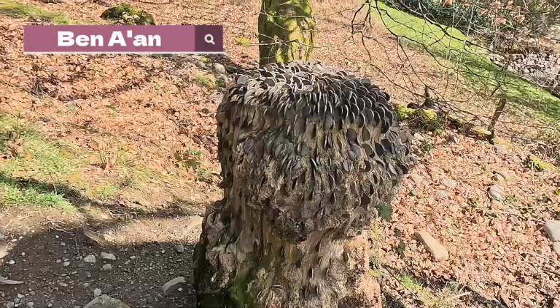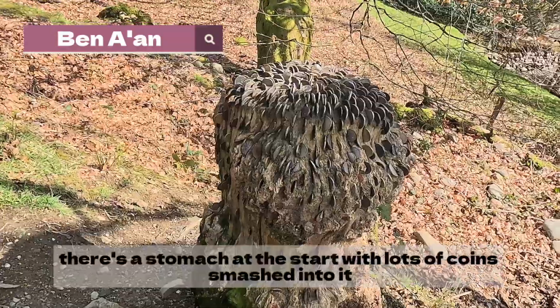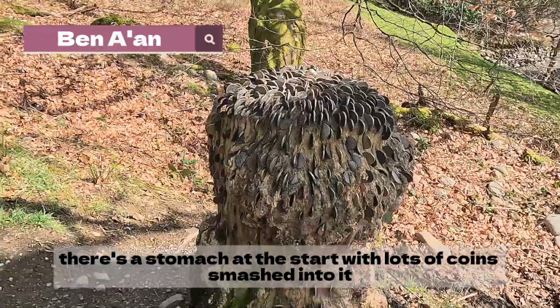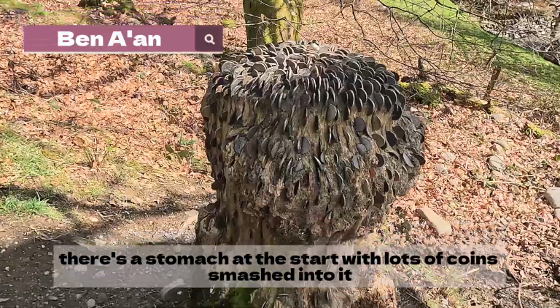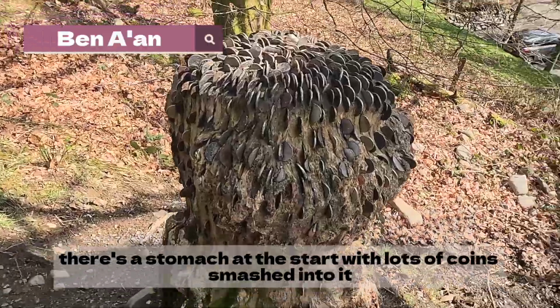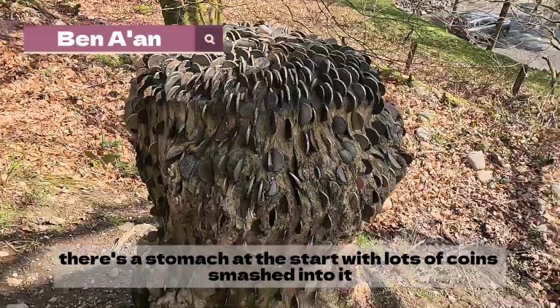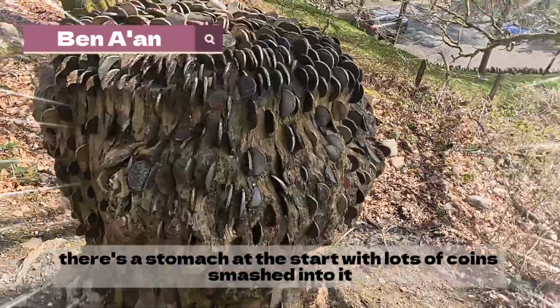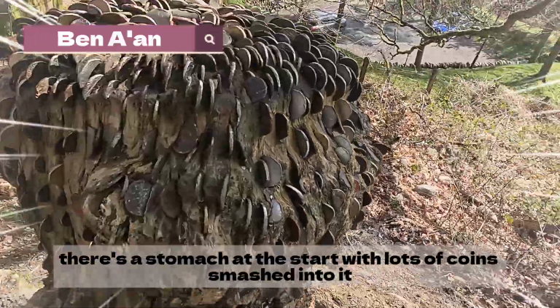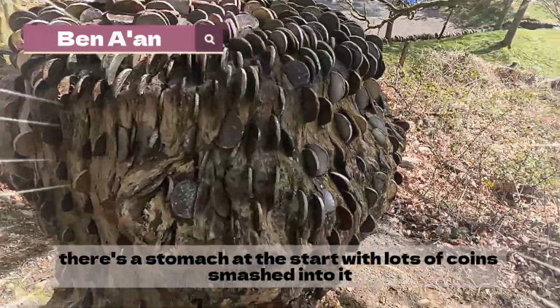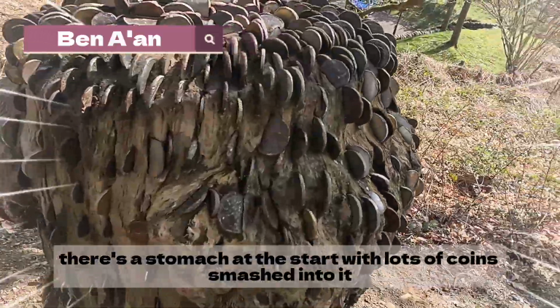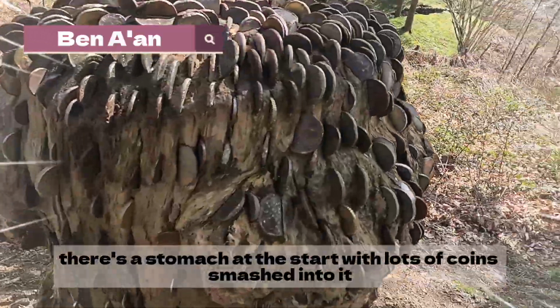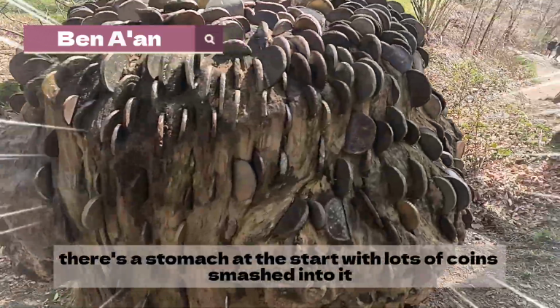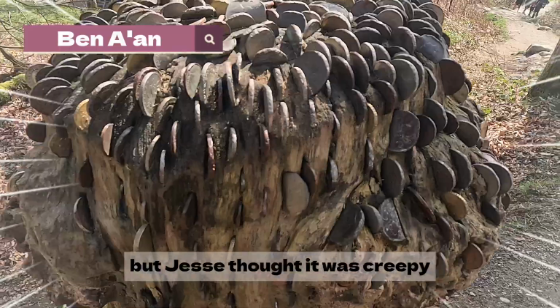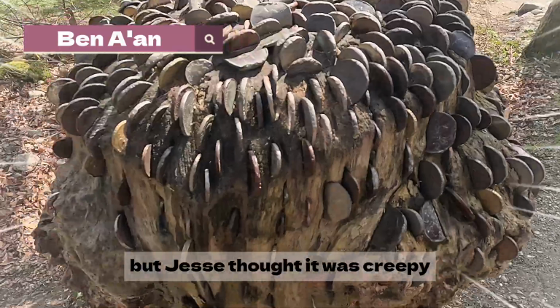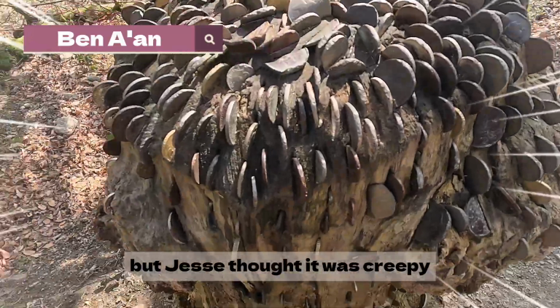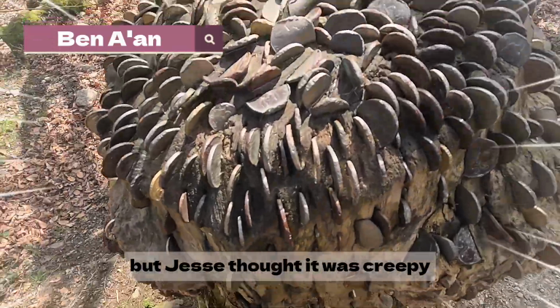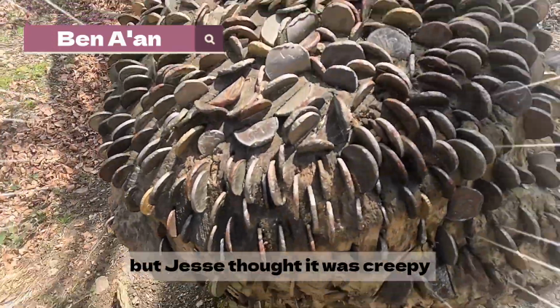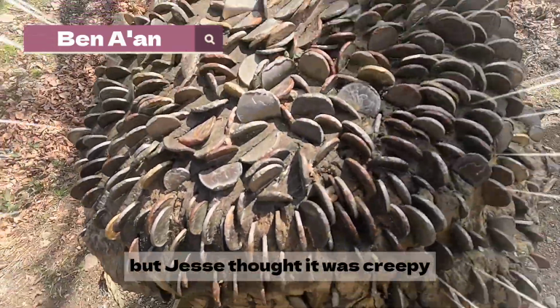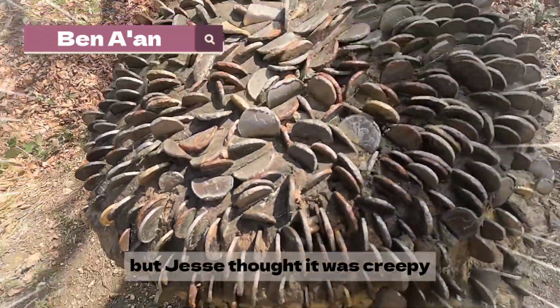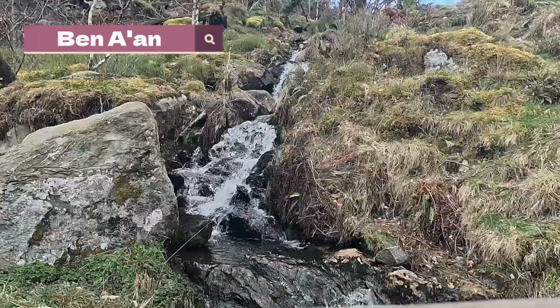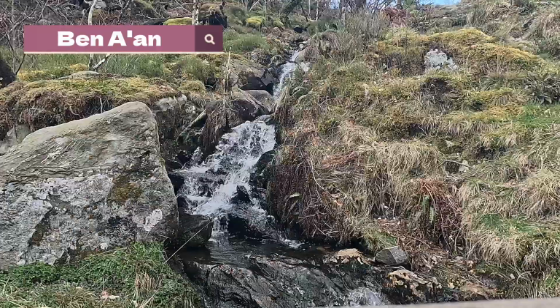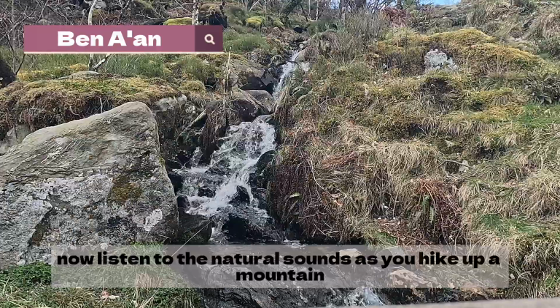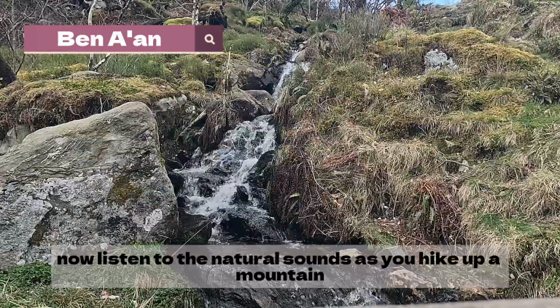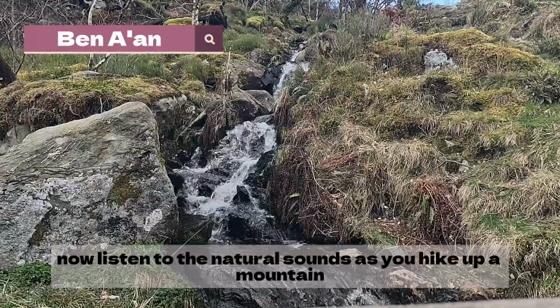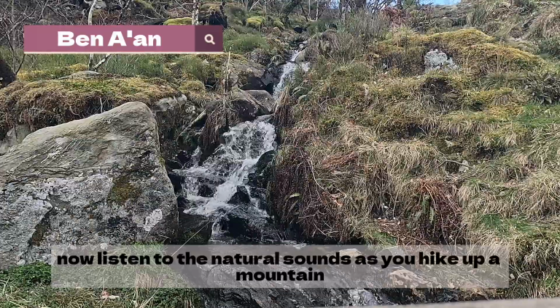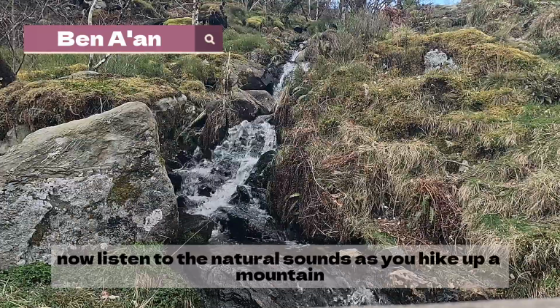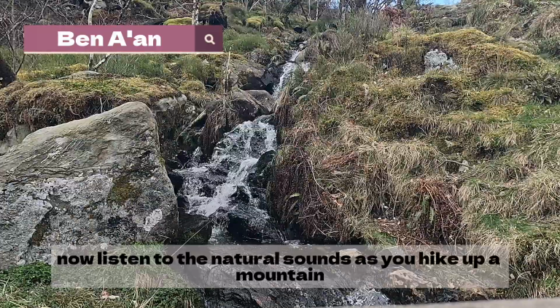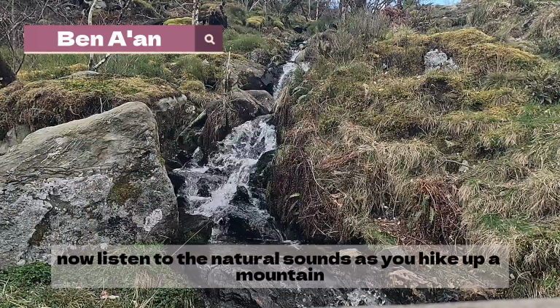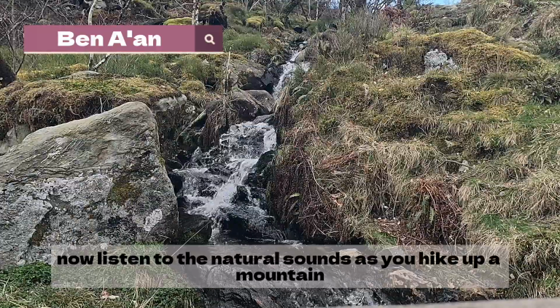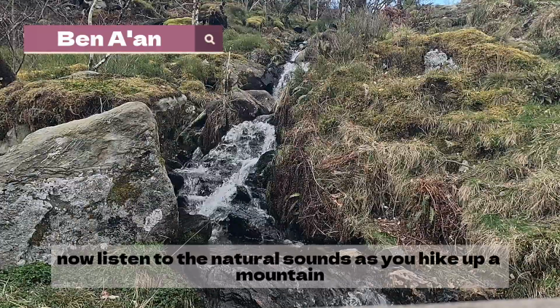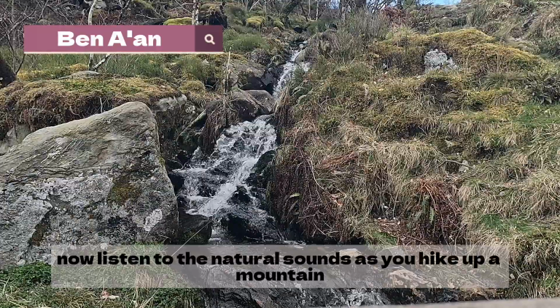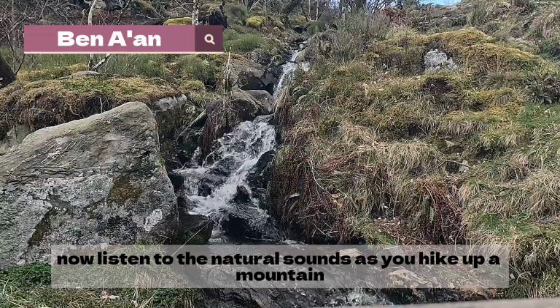There was a stump at the start with lots of coins smashed into it, but Jessie thought it was creepy. Now listen to the natural sounds as you hike up the mountain.